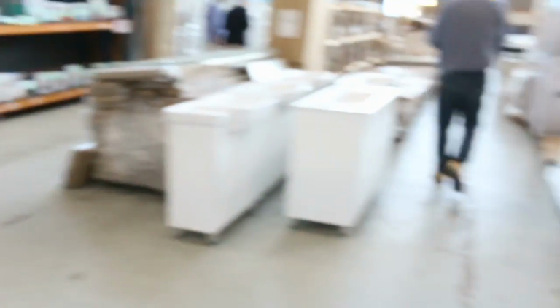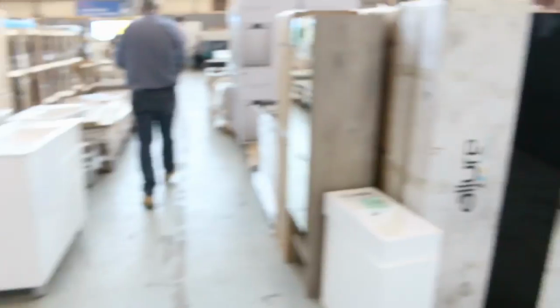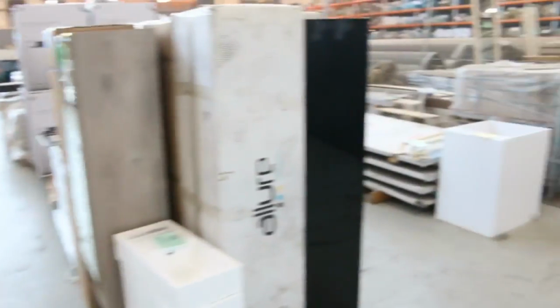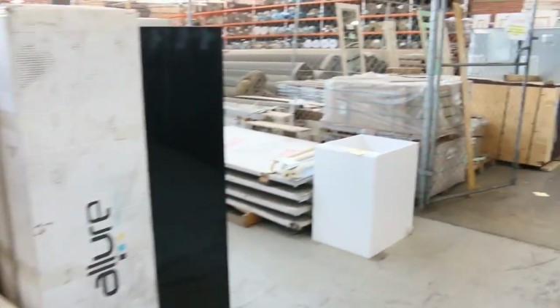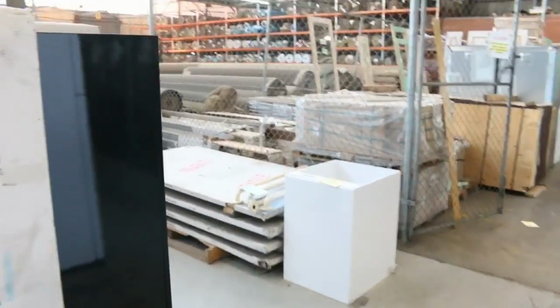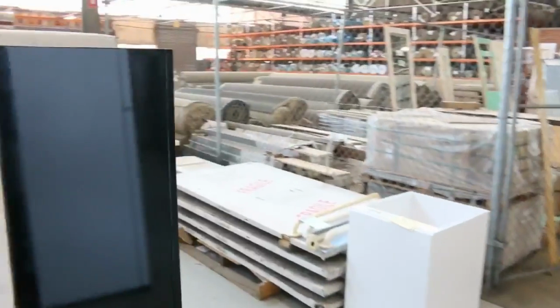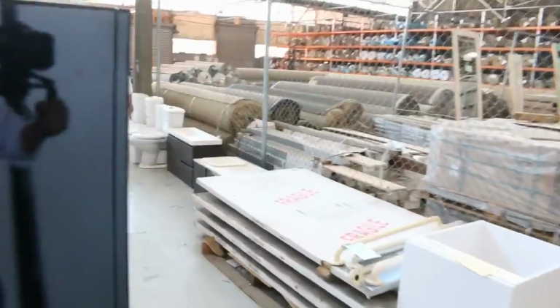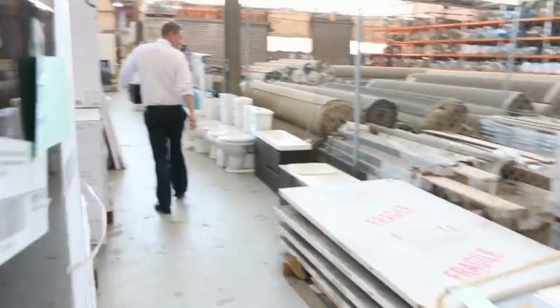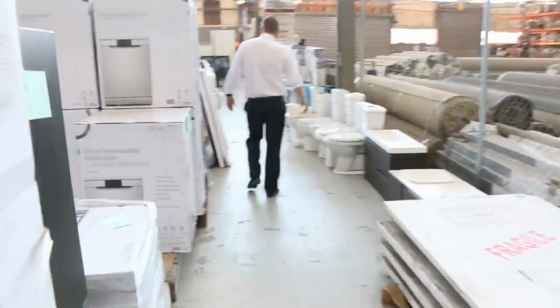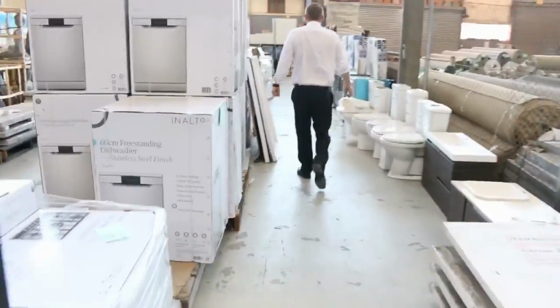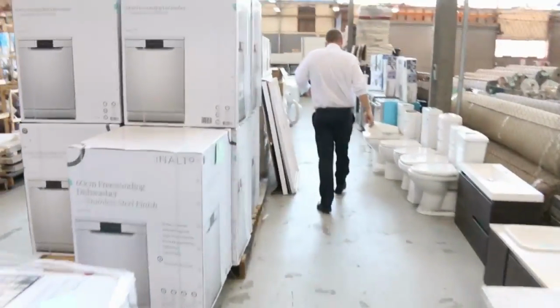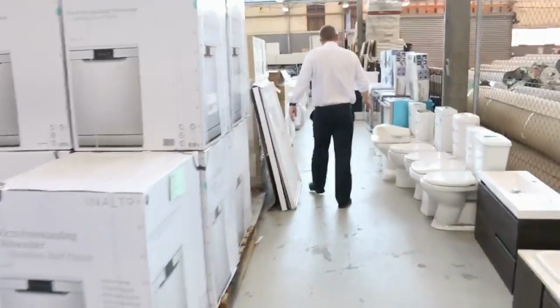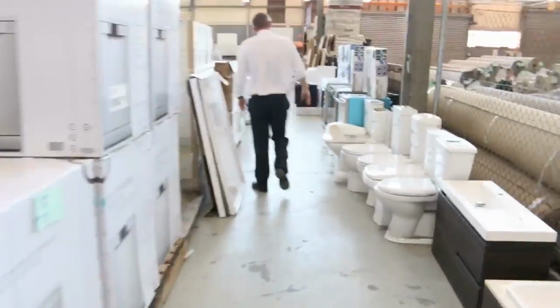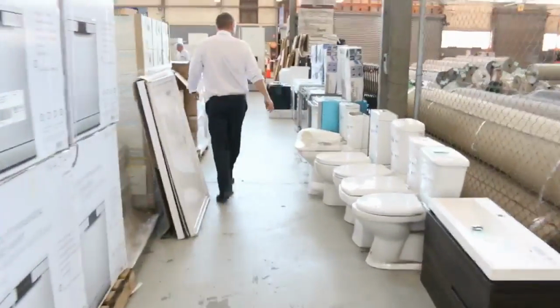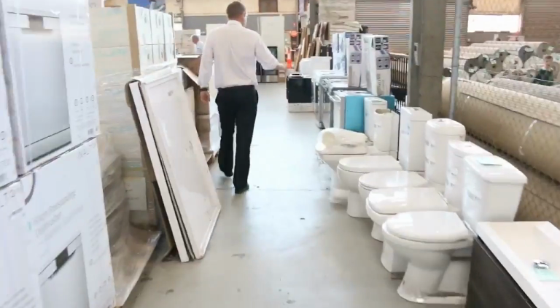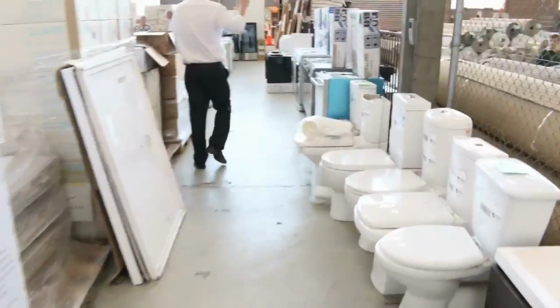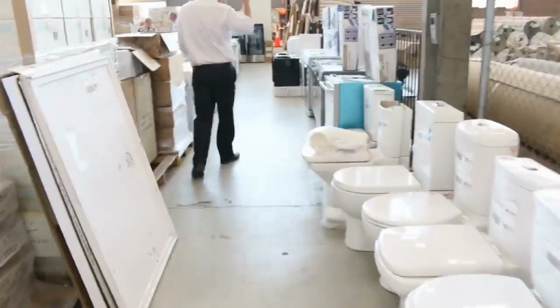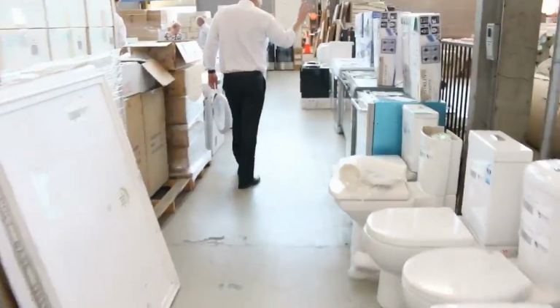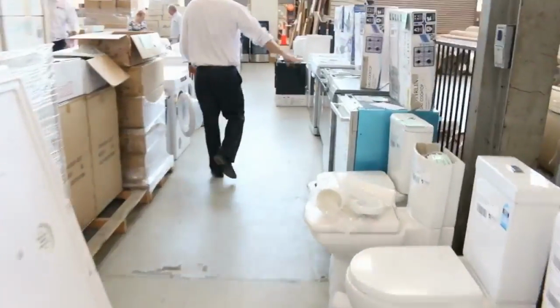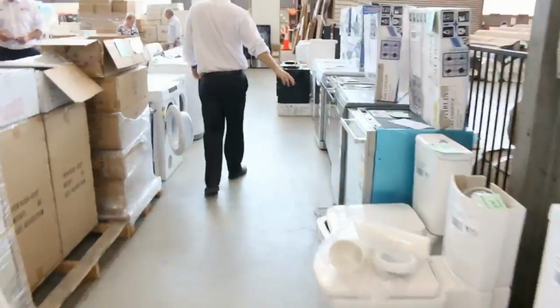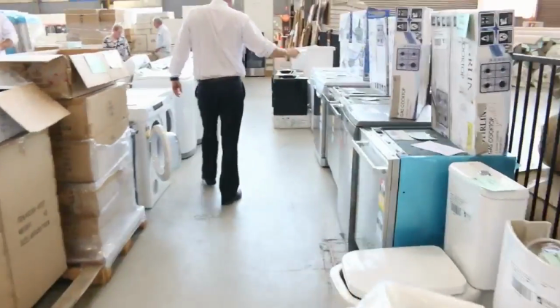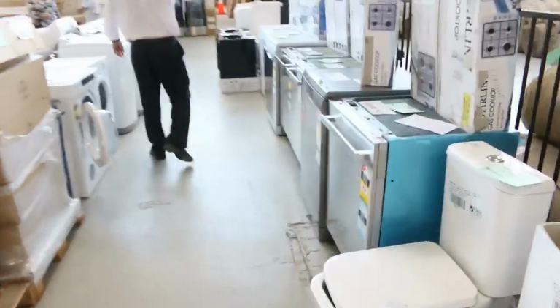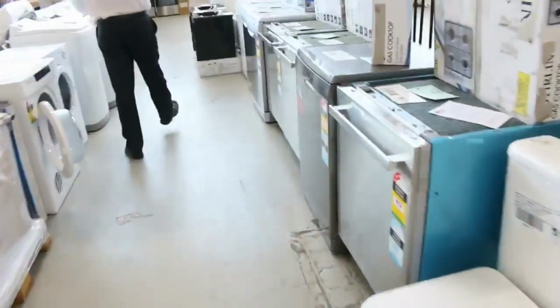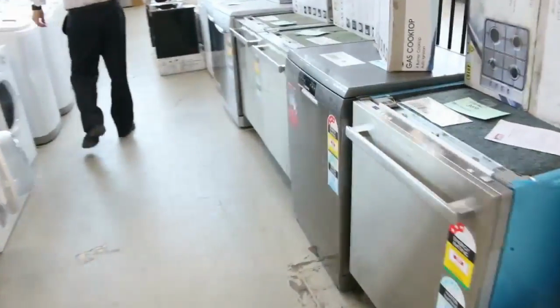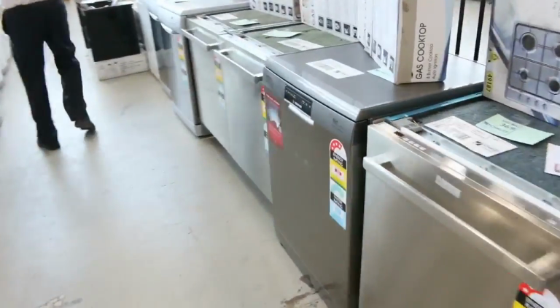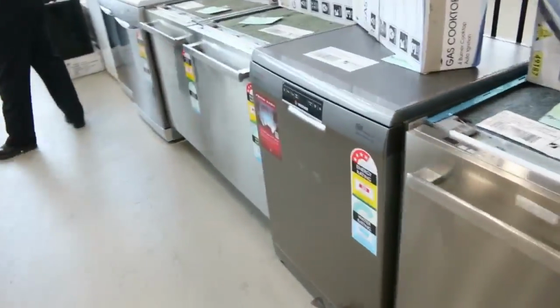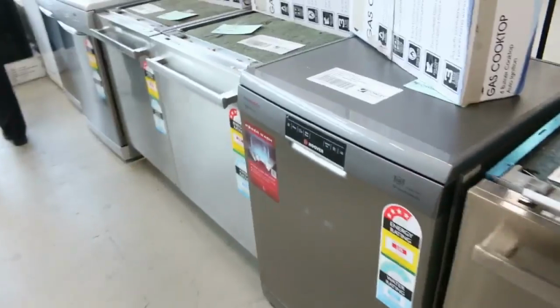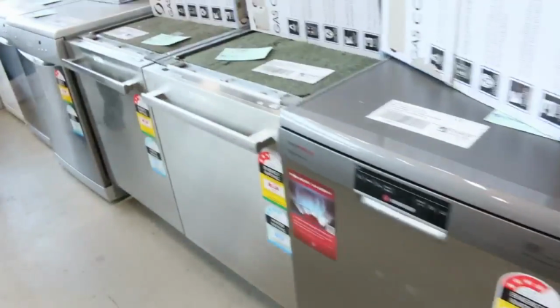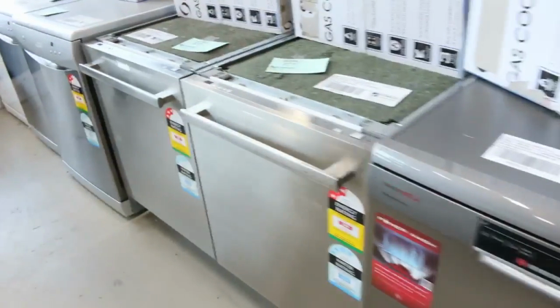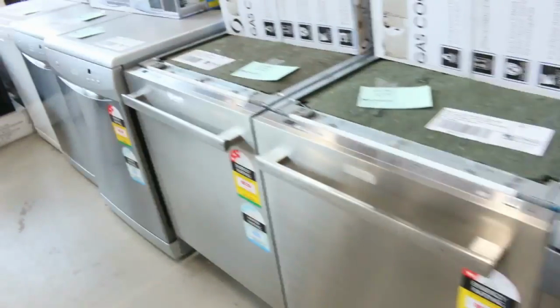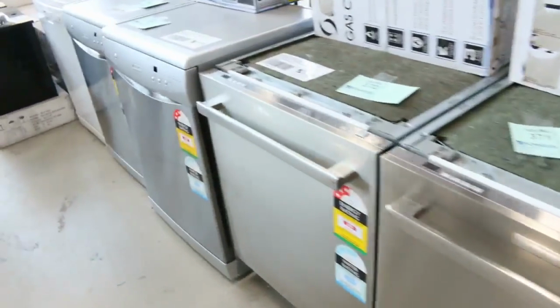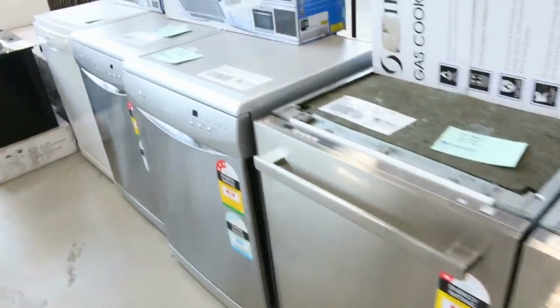Down this way we've got lots of dishwashers in — heaps and heaps of dishwashers, all sorts of brands. We've got some Hoover, some Smart, some GVA. Lots of laundry appliances as well.